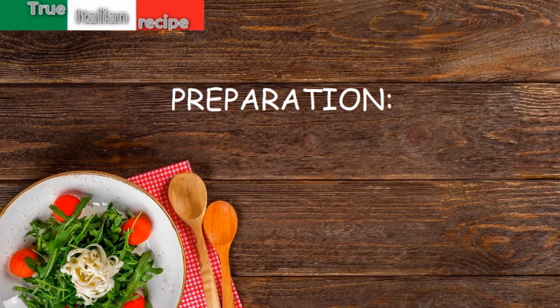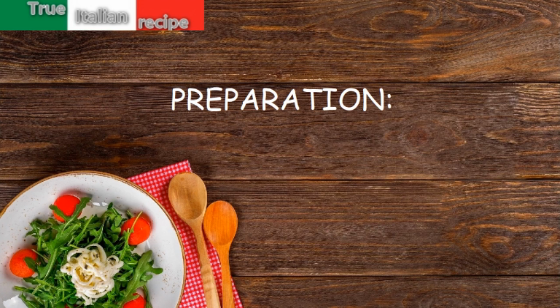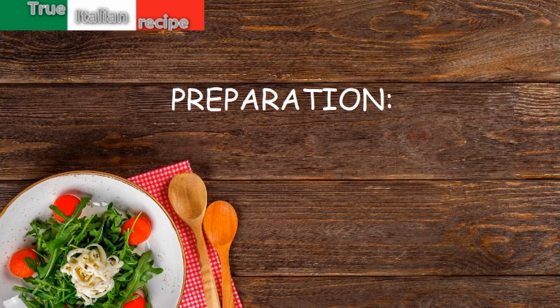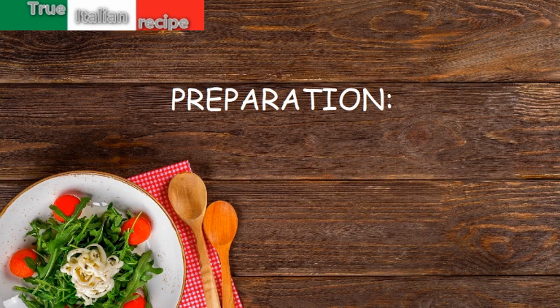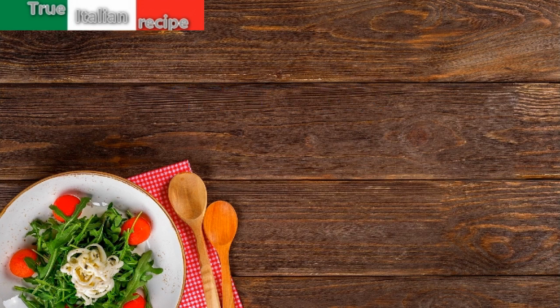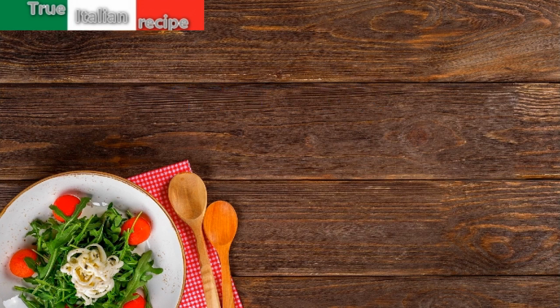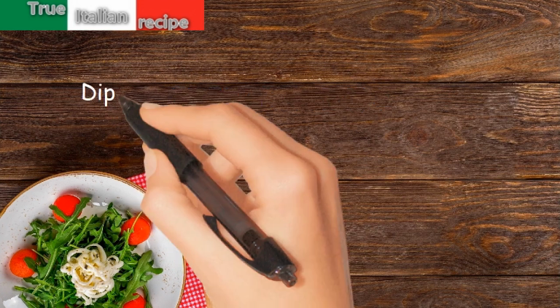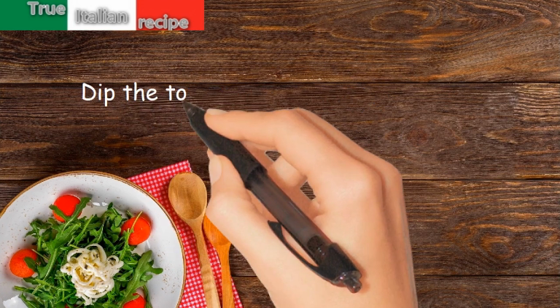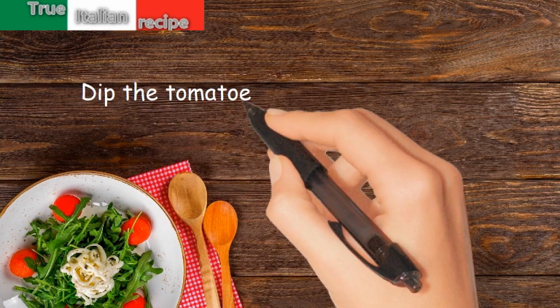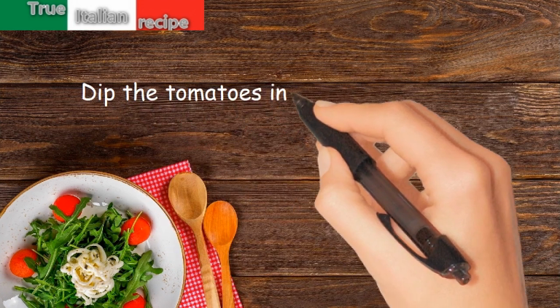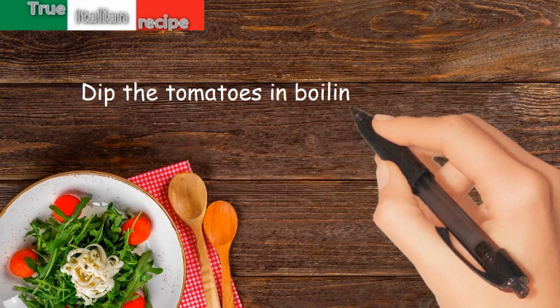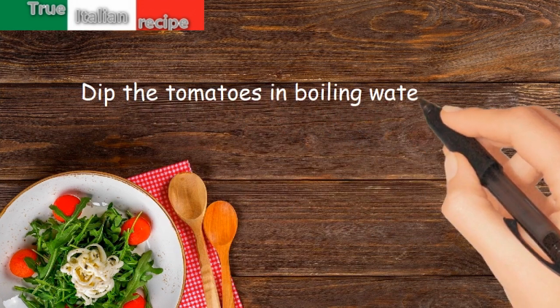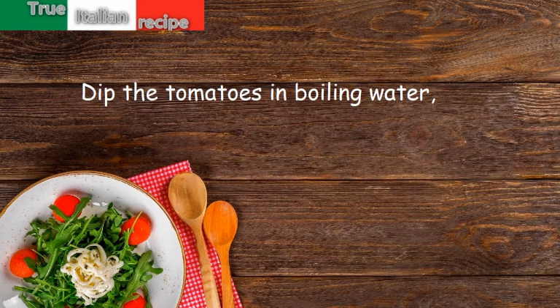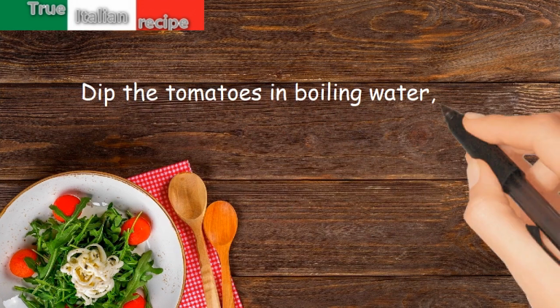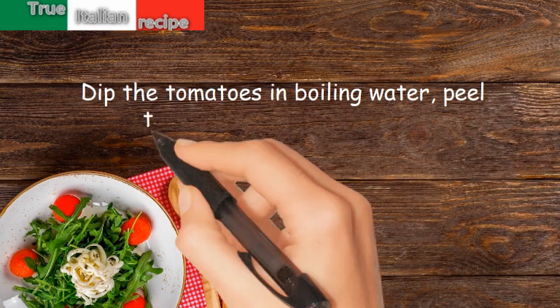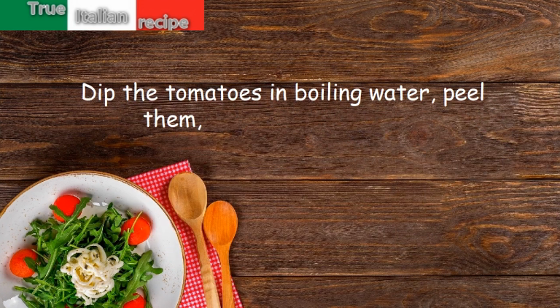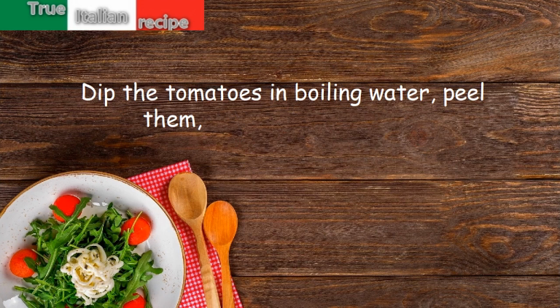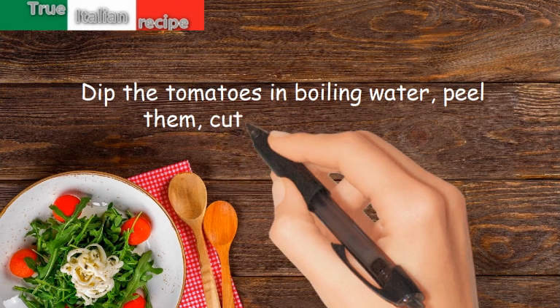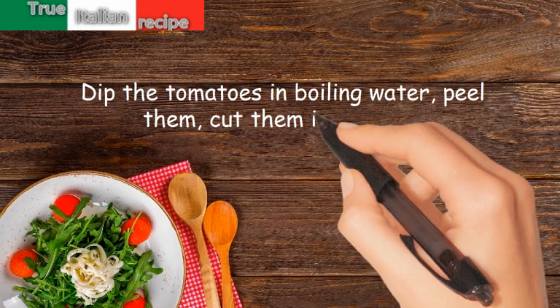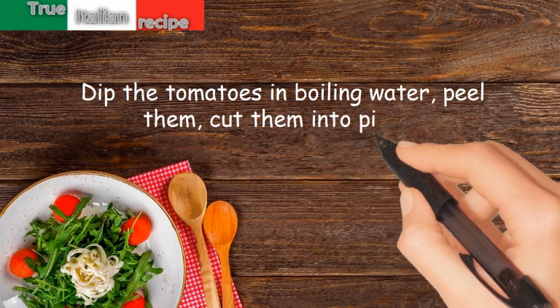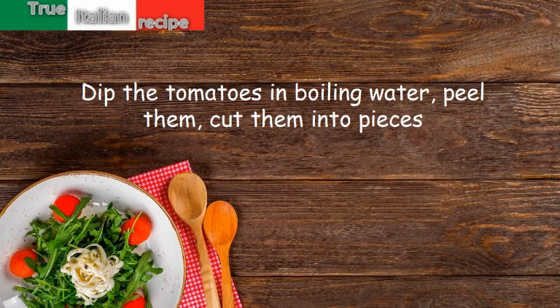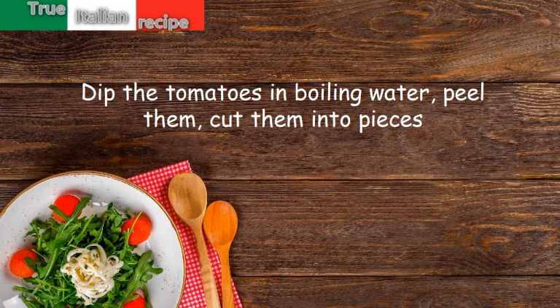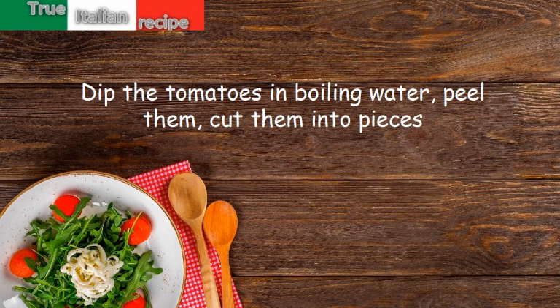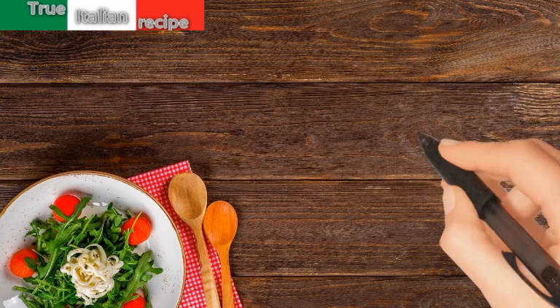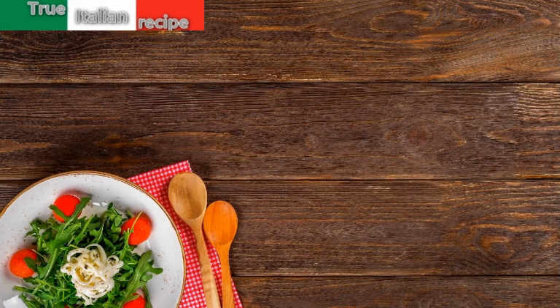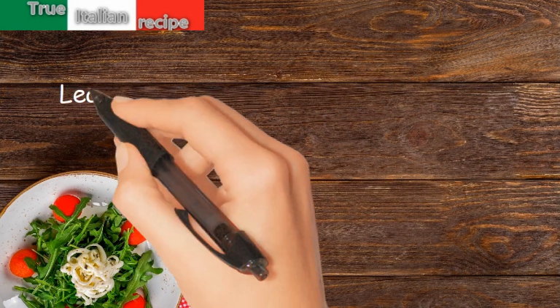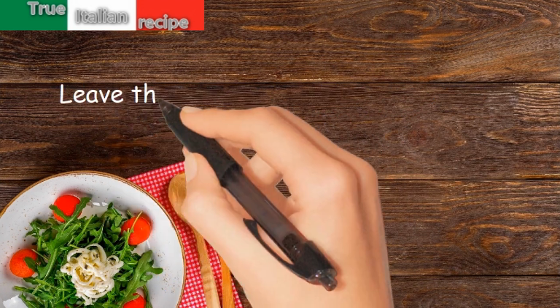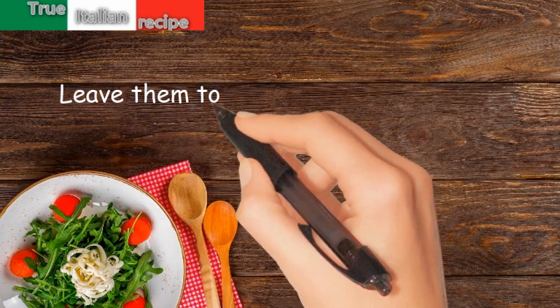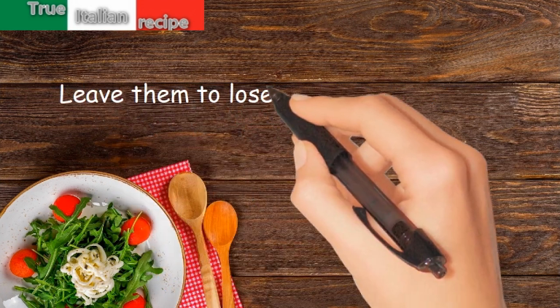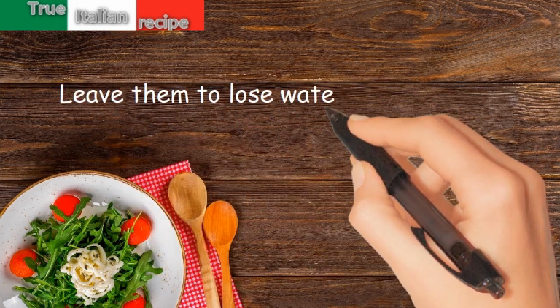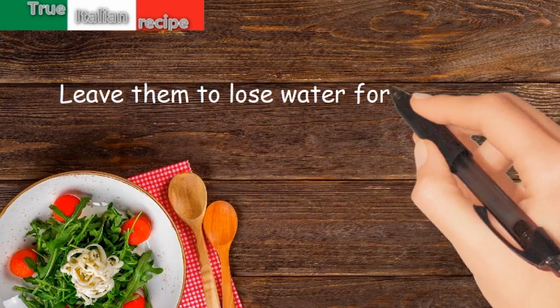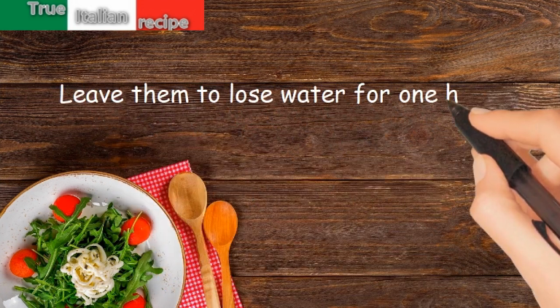Preparation. Dip the tomatoes in boiling water. Peel them. Cut them into pieces. Leave them to lose water for 1 hour.